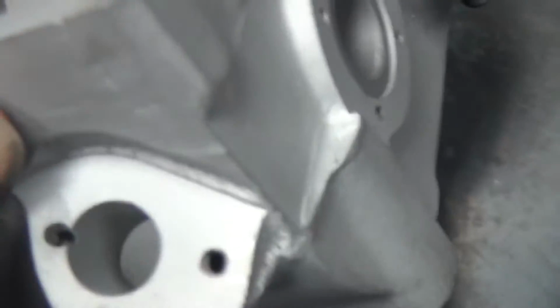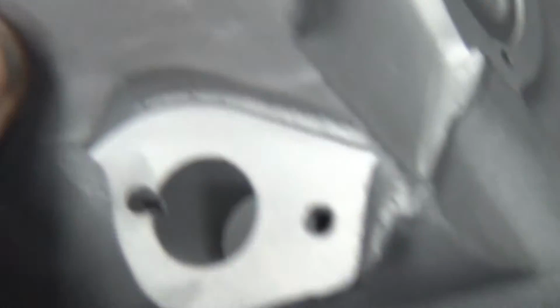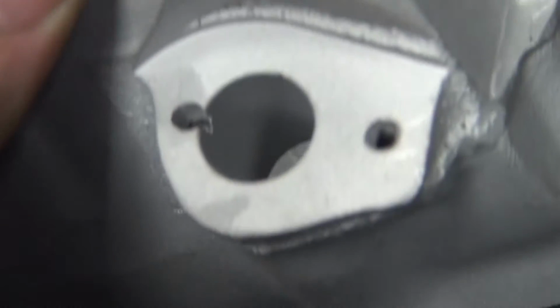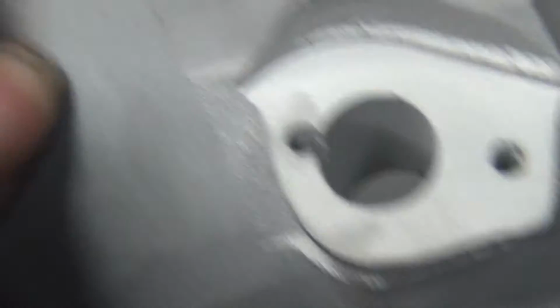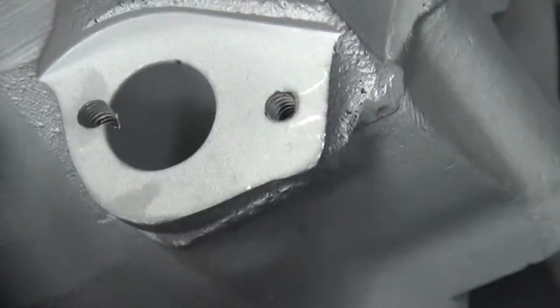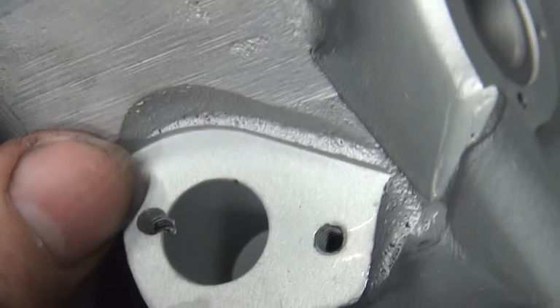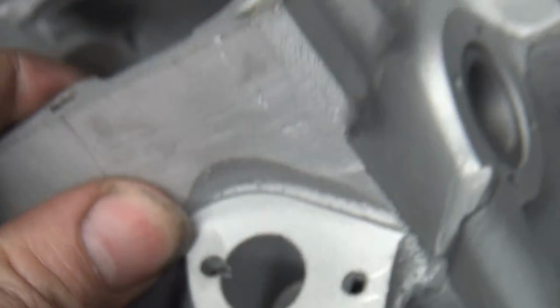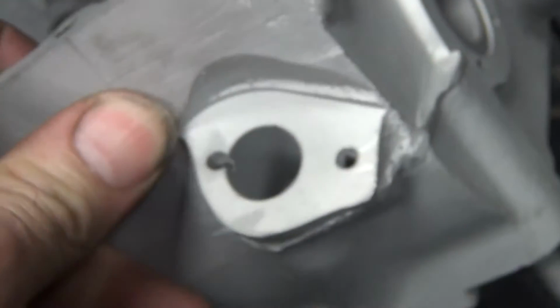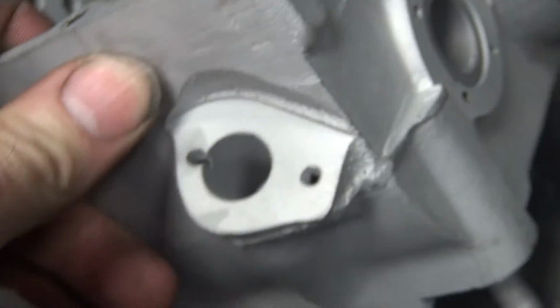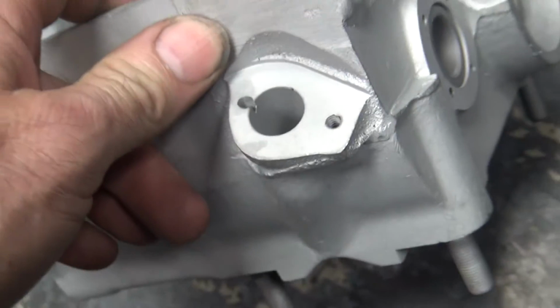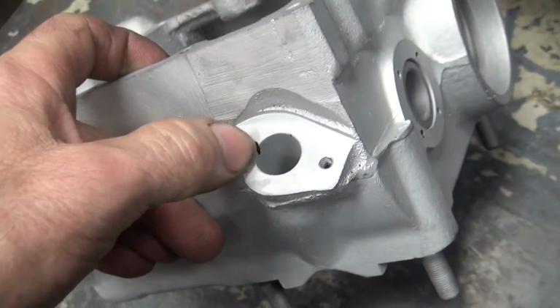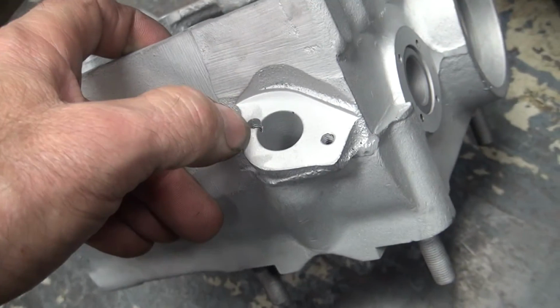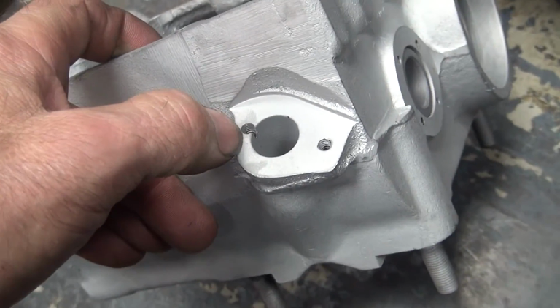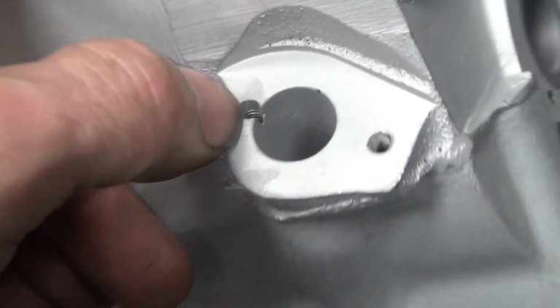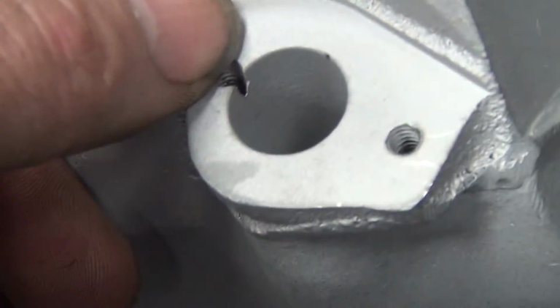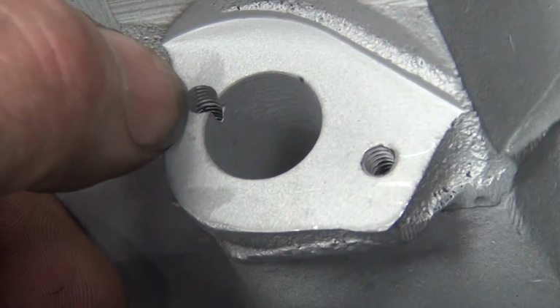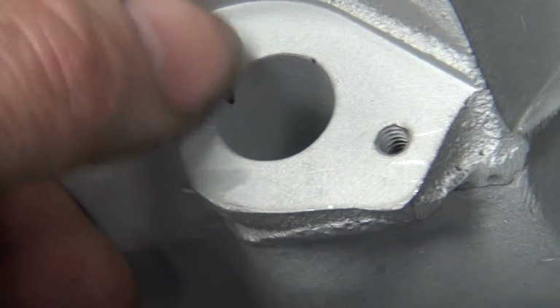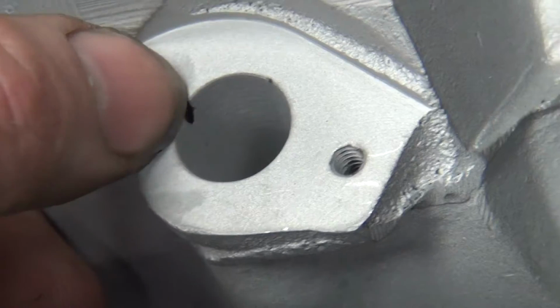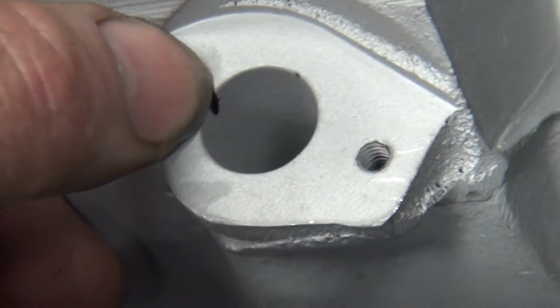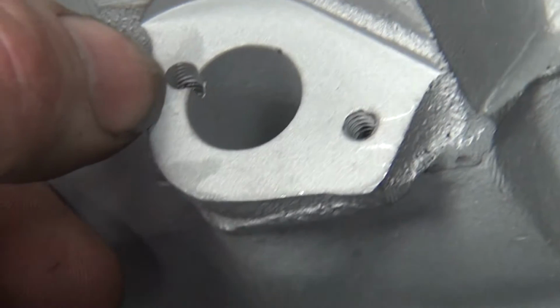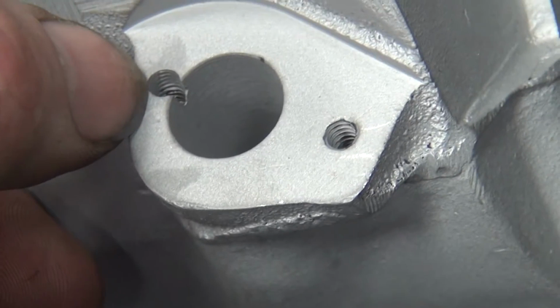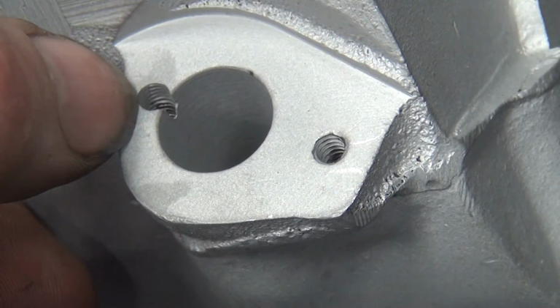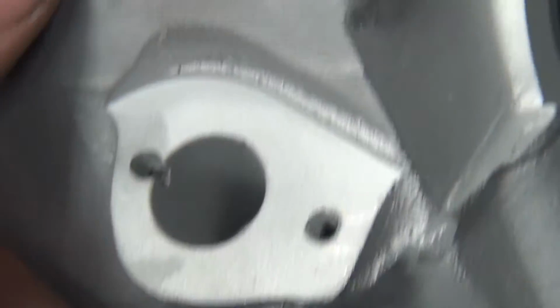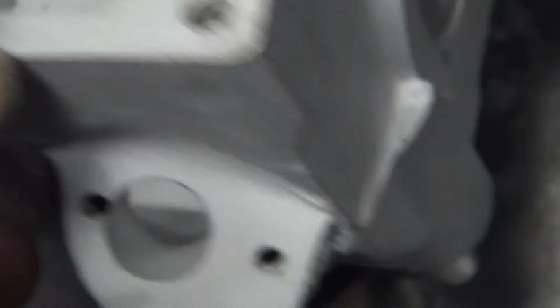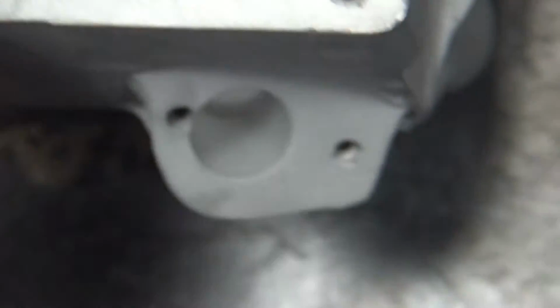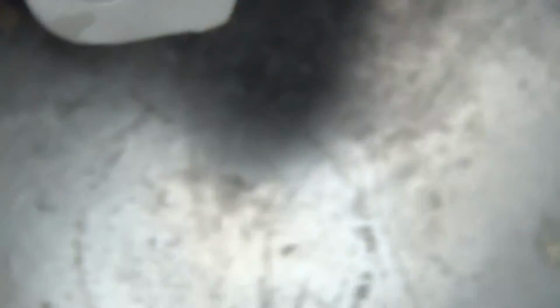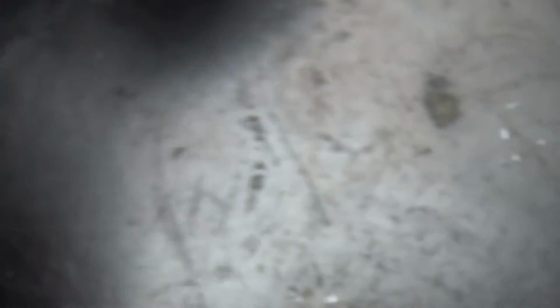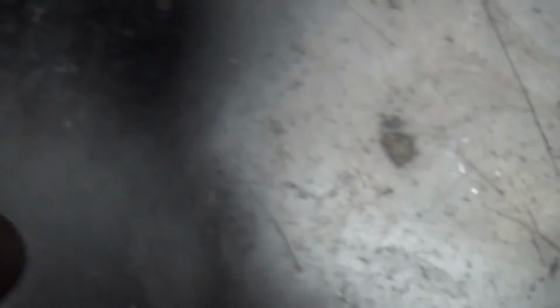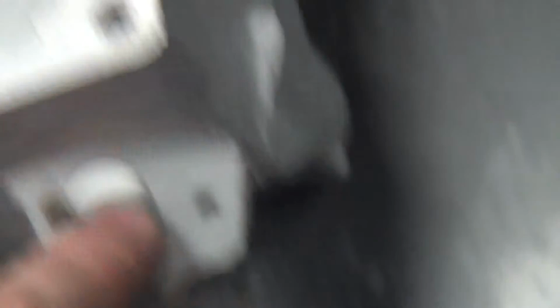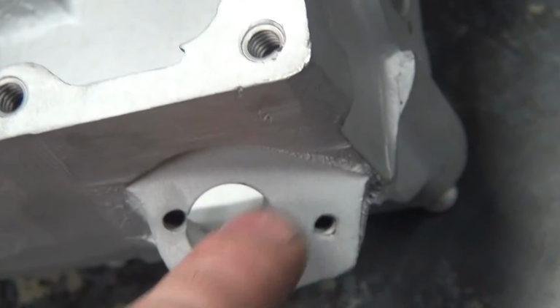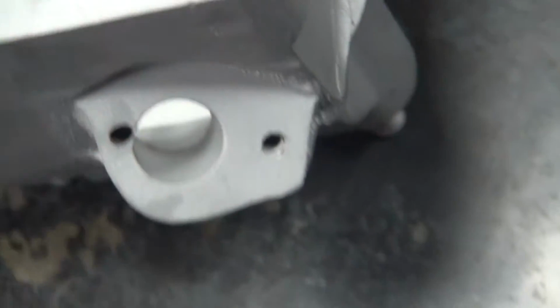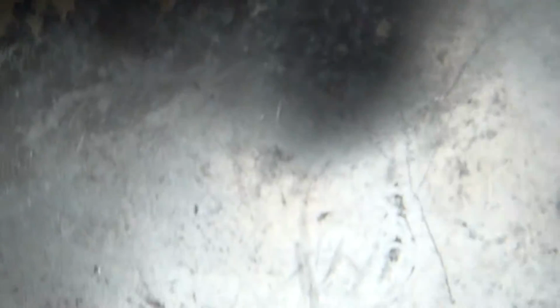For some reason they drilled under the hole right here where the speedo drive goes. So that needs to be hit with the welder just lightly to plug it, and then we'll have to remachine all the machine nut back out.